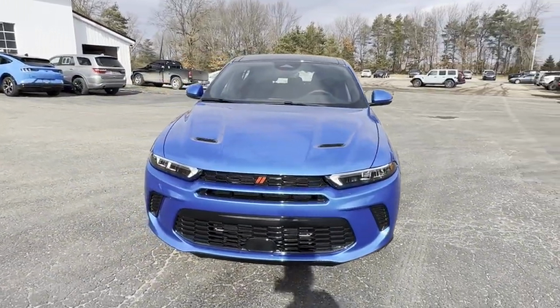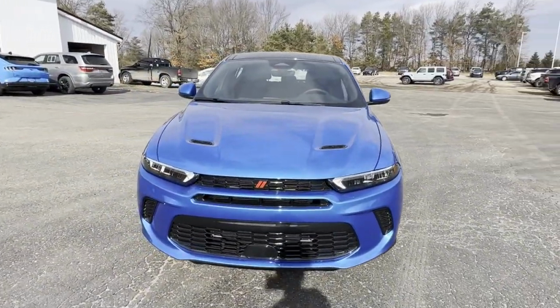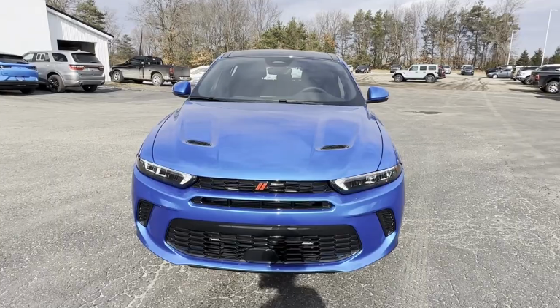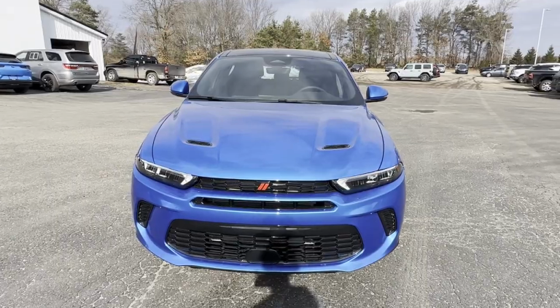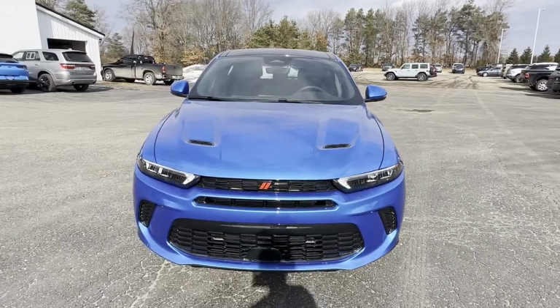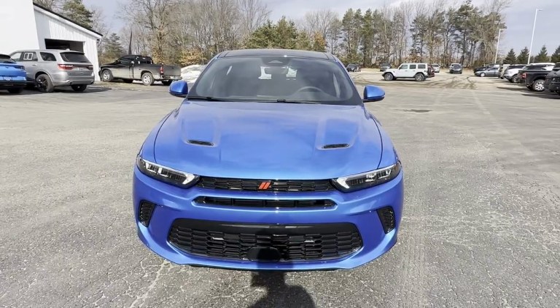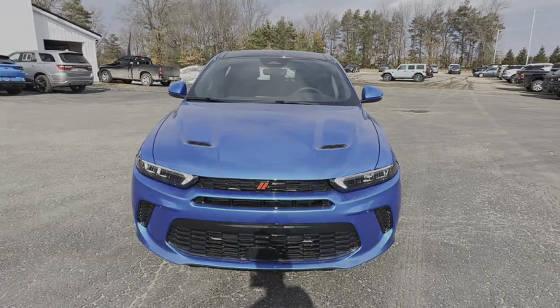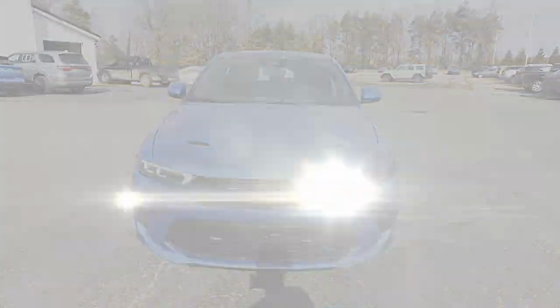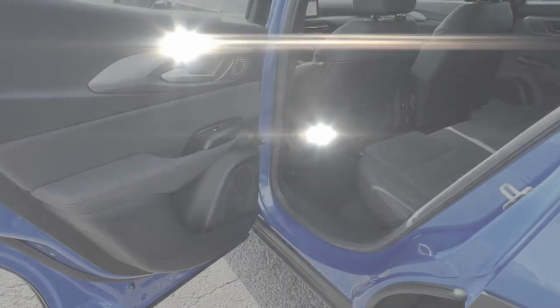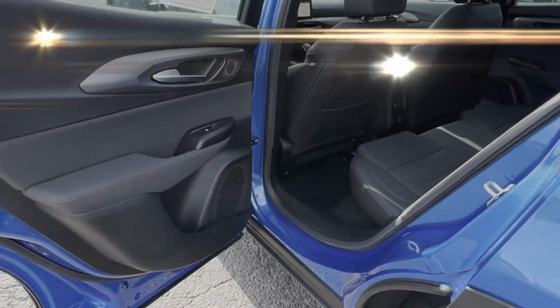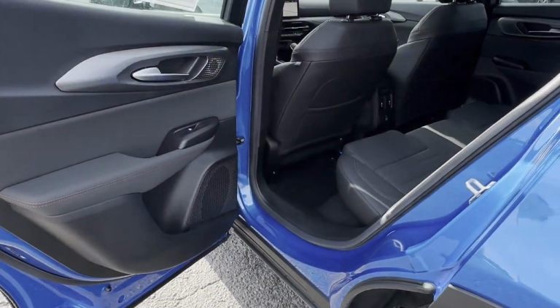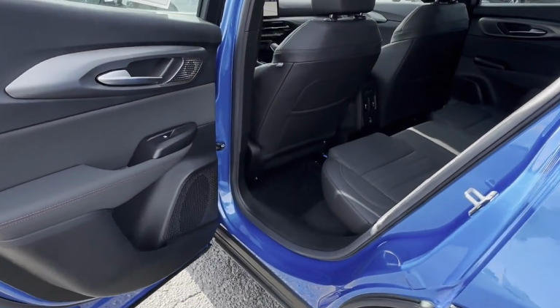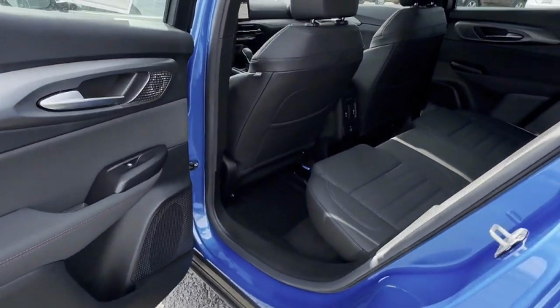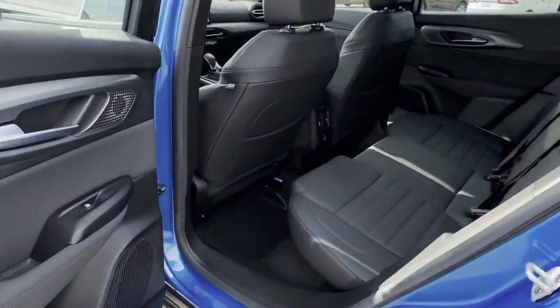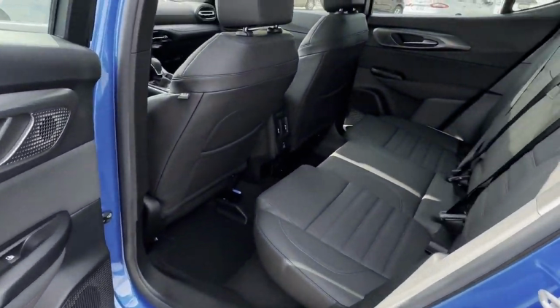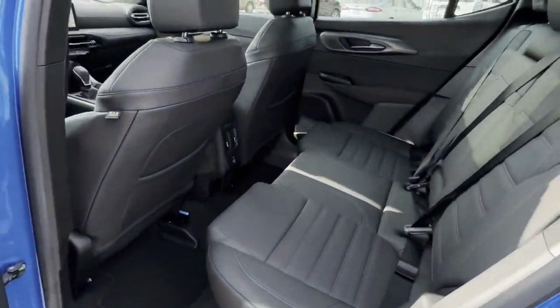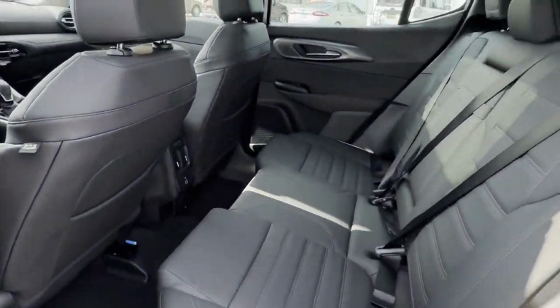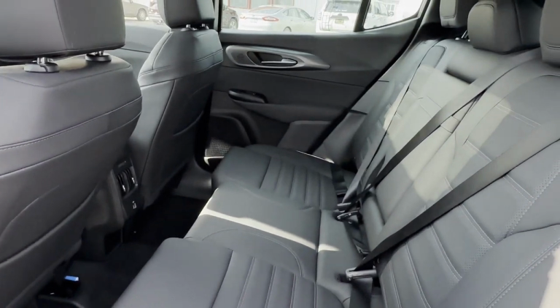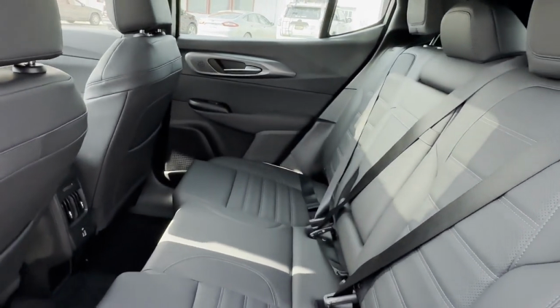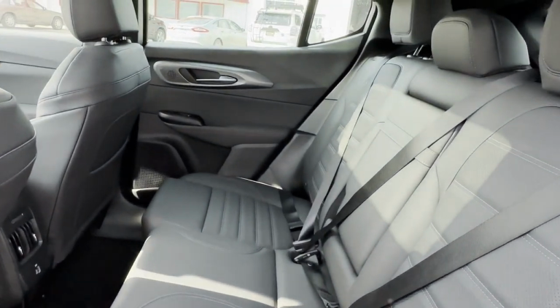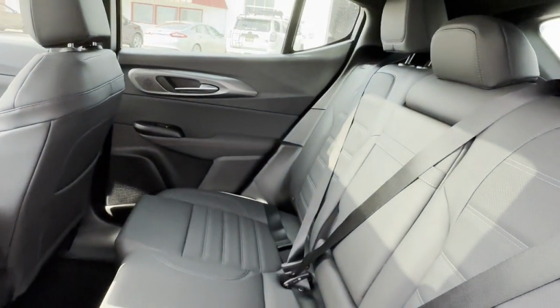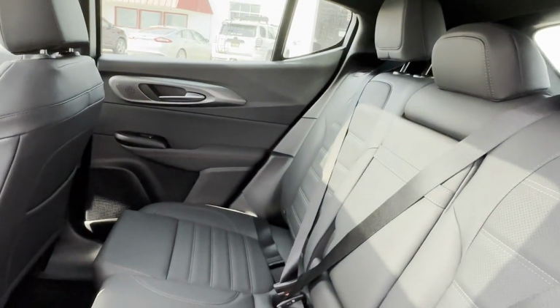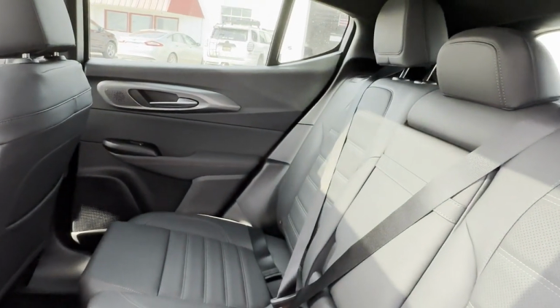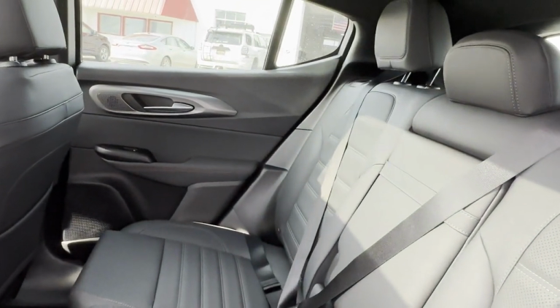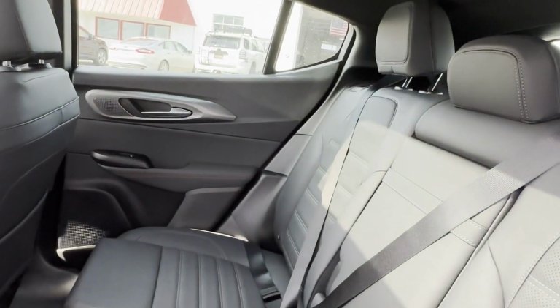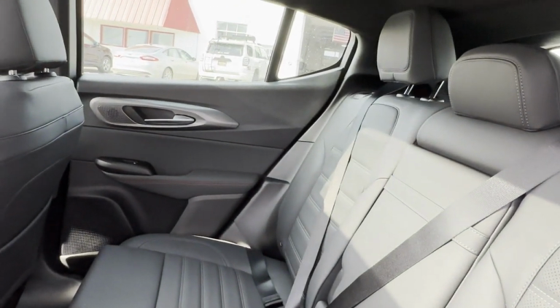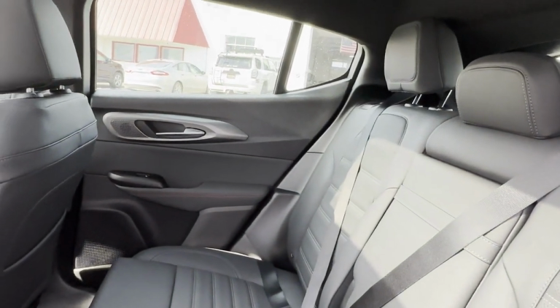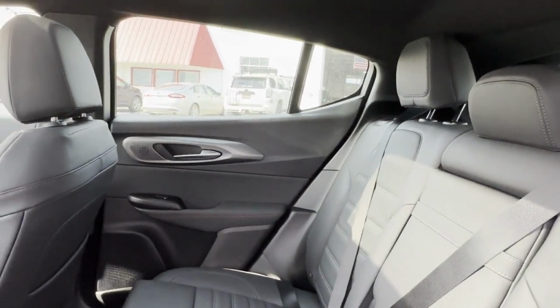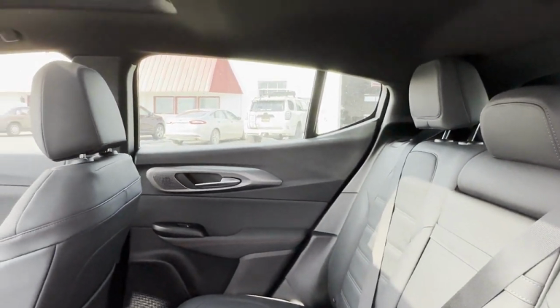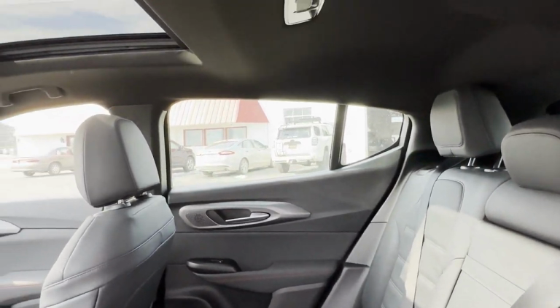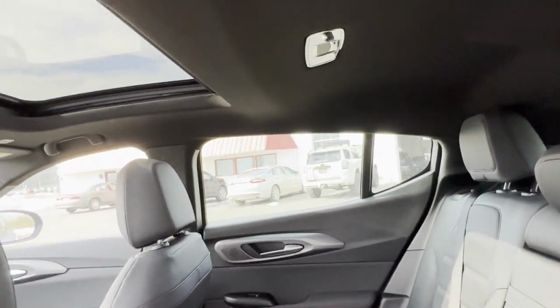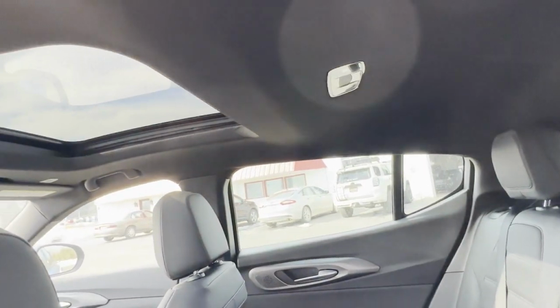Turbocharged engine, multi-zone air conditioning, blind spot monitor, all-wheel drive, parking aid sensor, heated side view mirrors, panoramic roof.